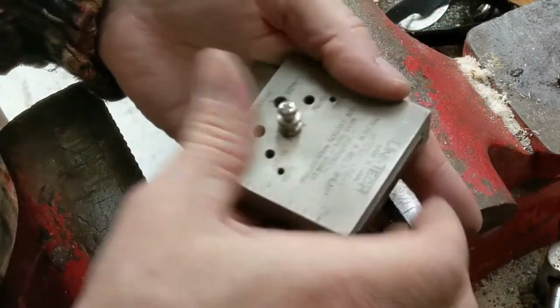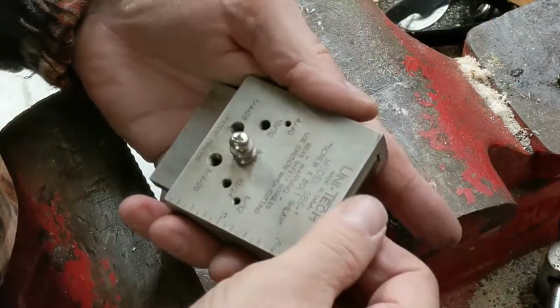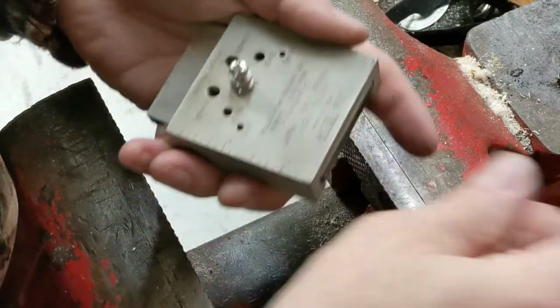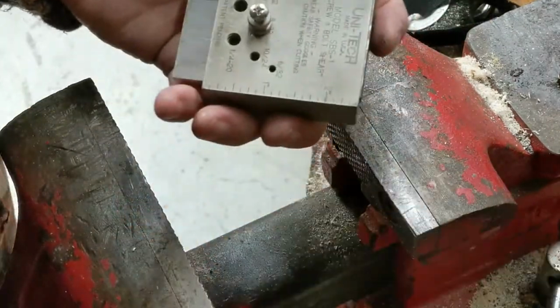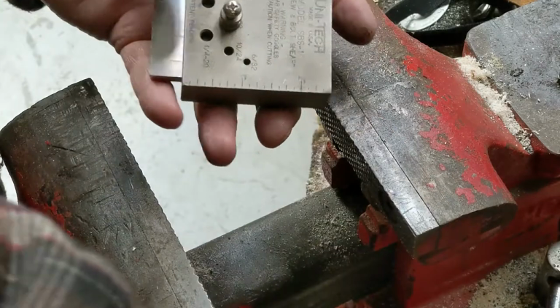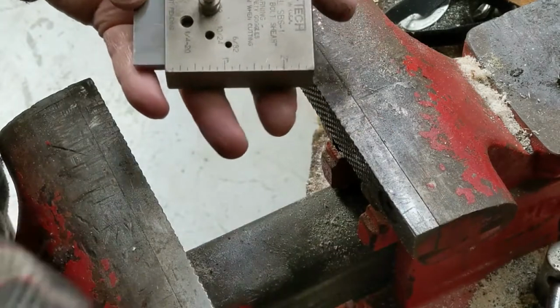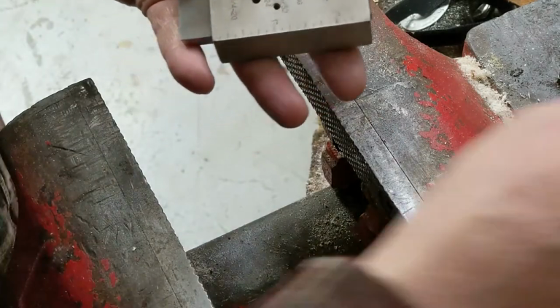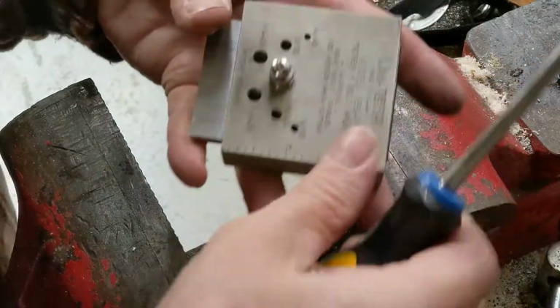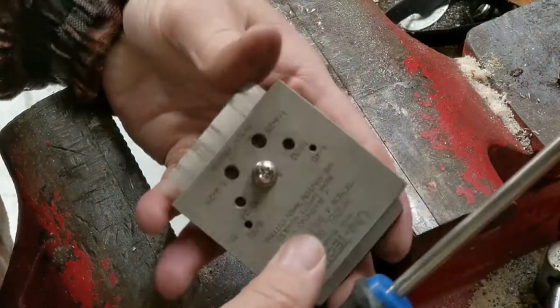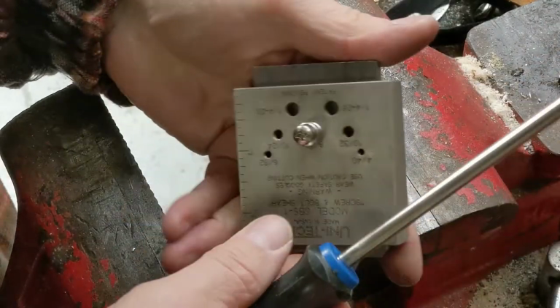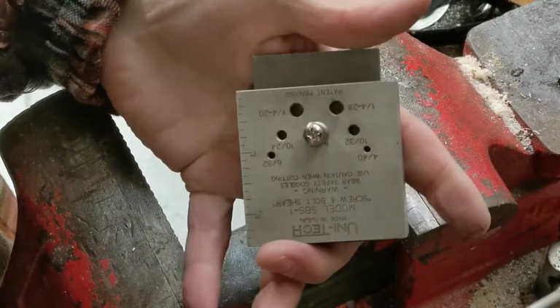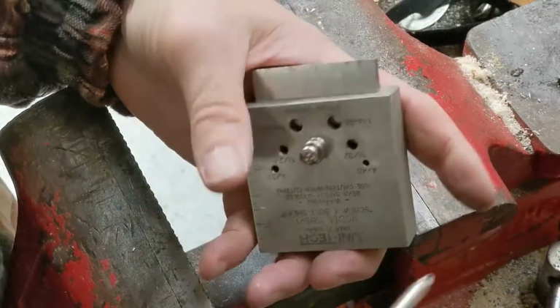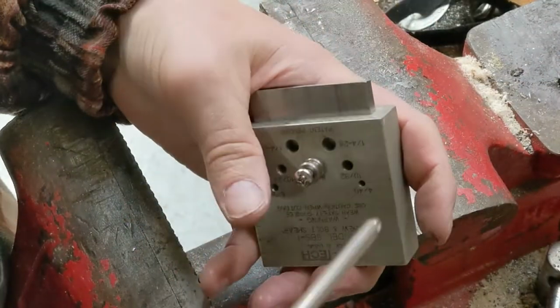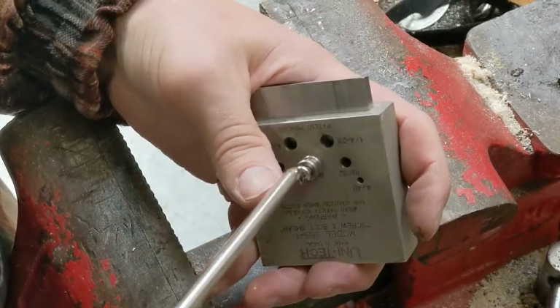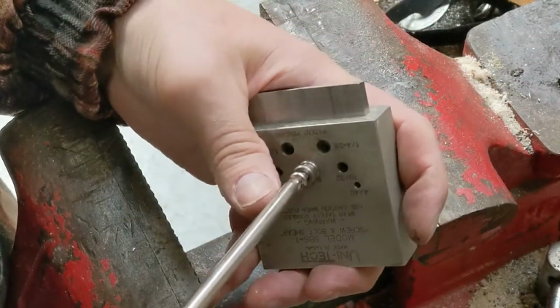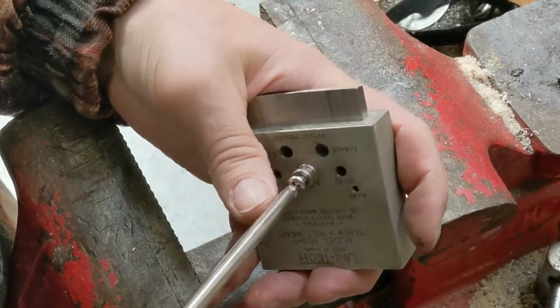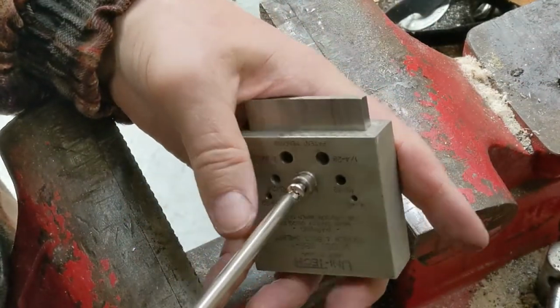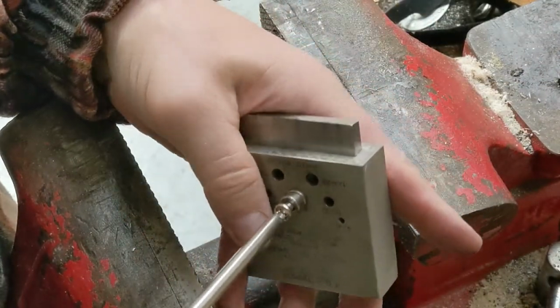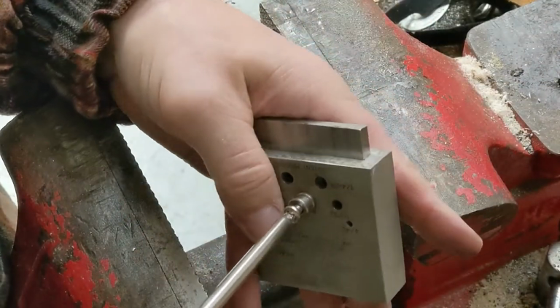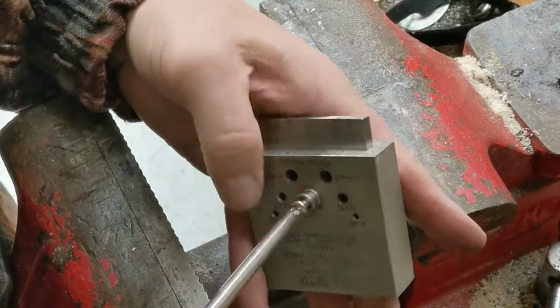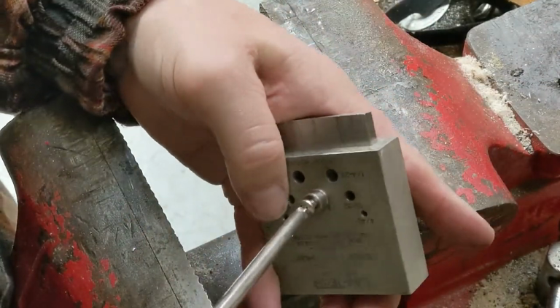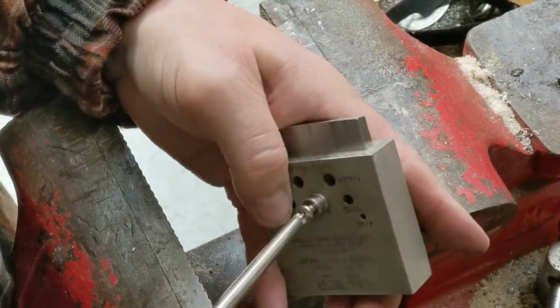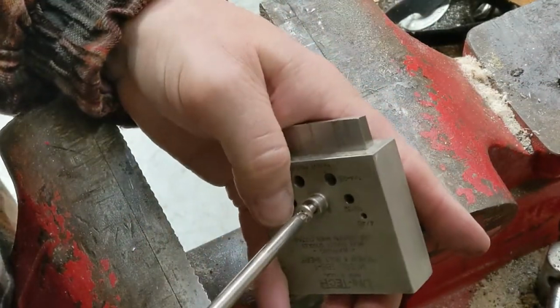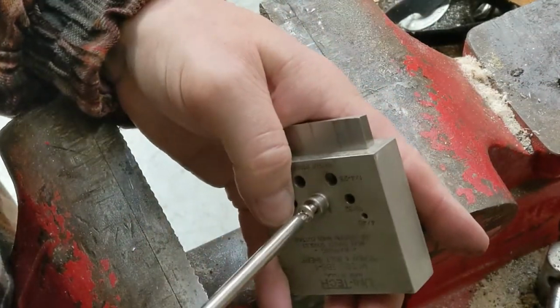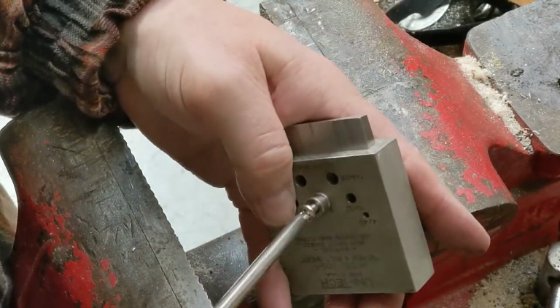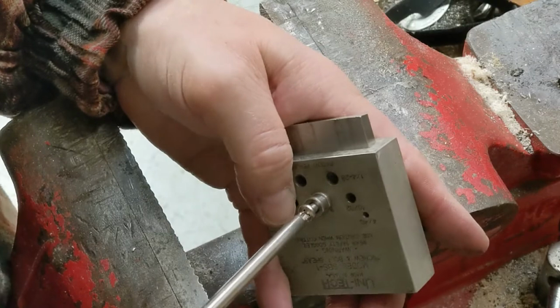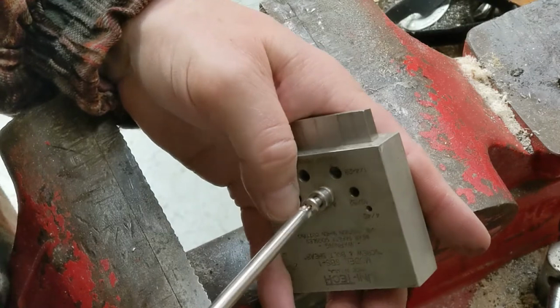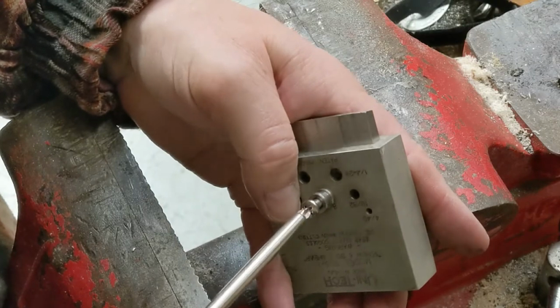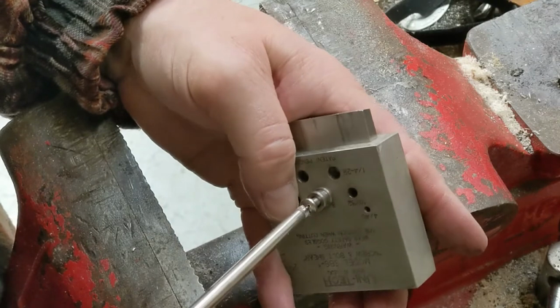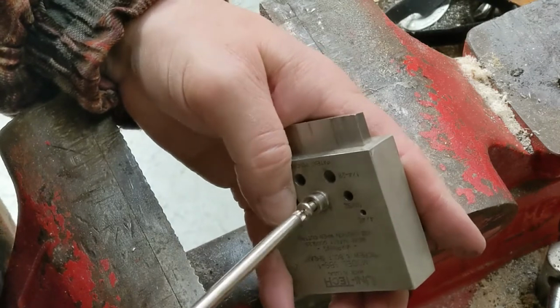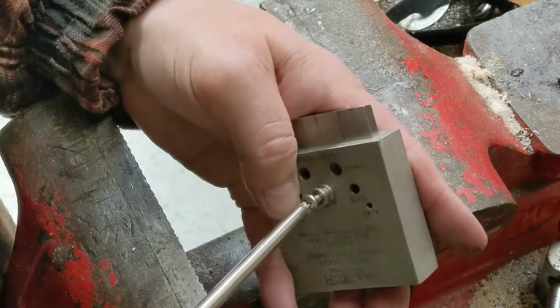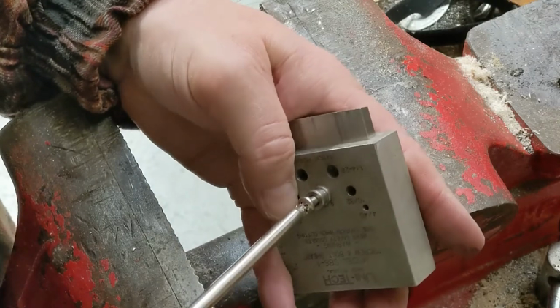It cleanly cut it, and then you use a screwdriver to back it out because as it's backing out it's forming the thread and restoring it.